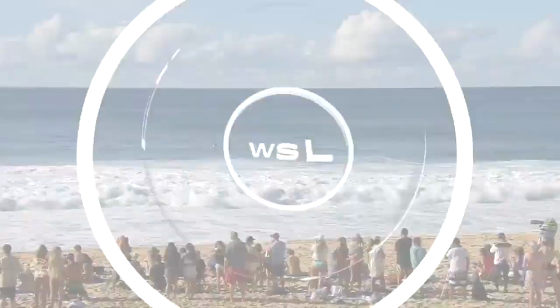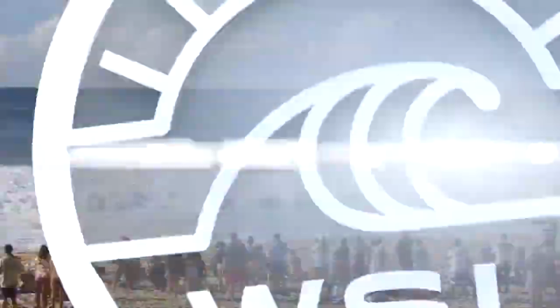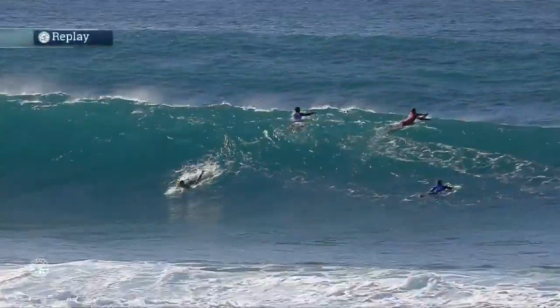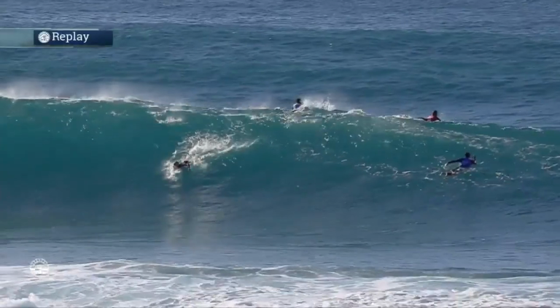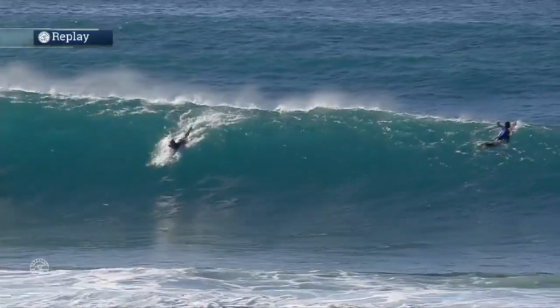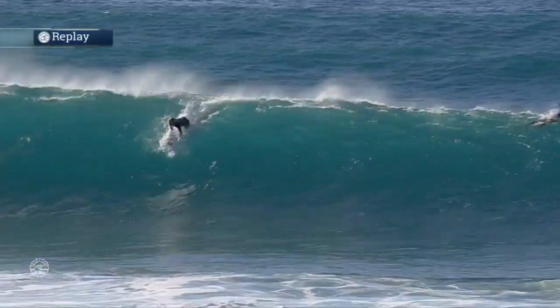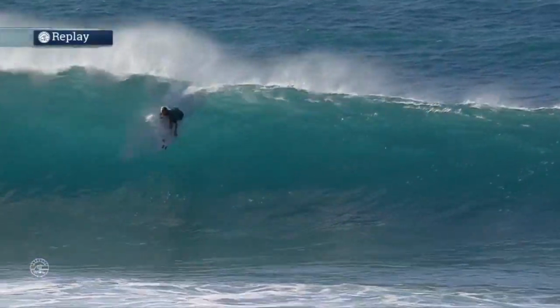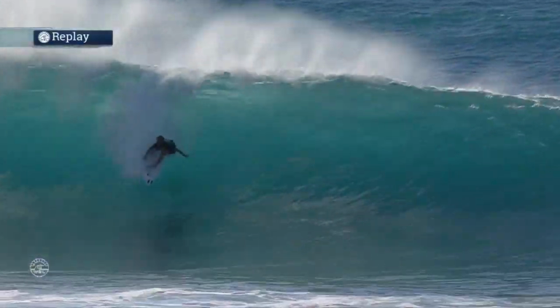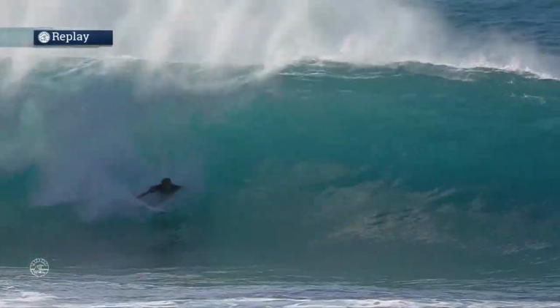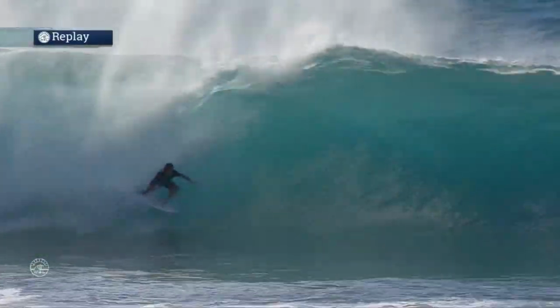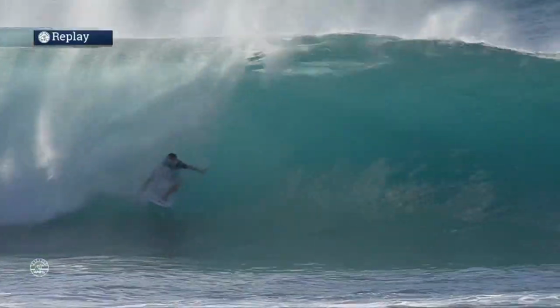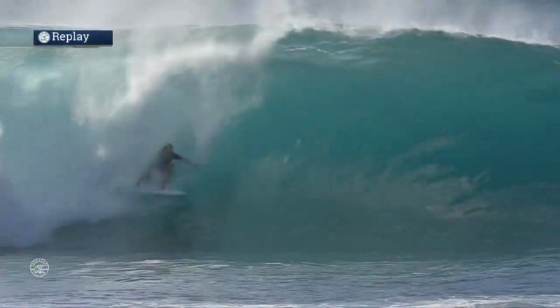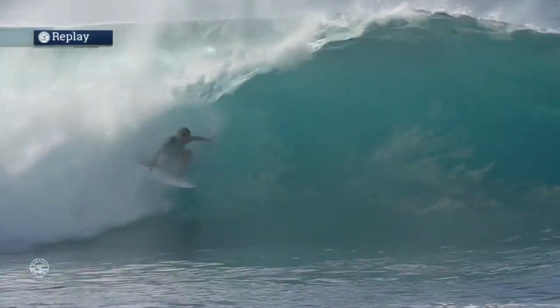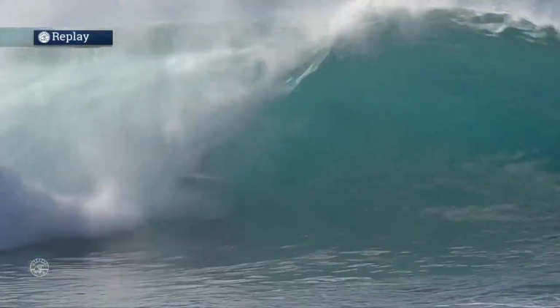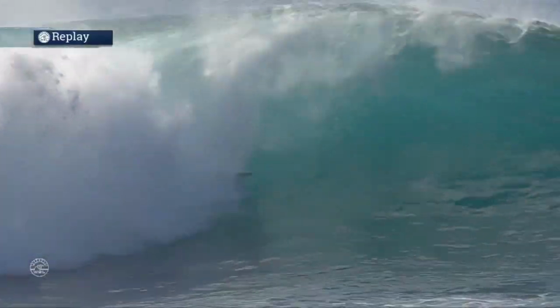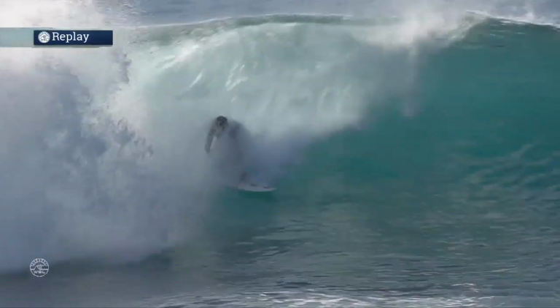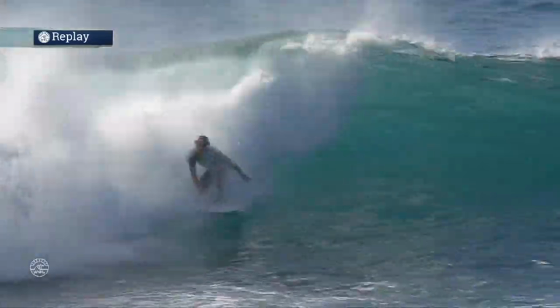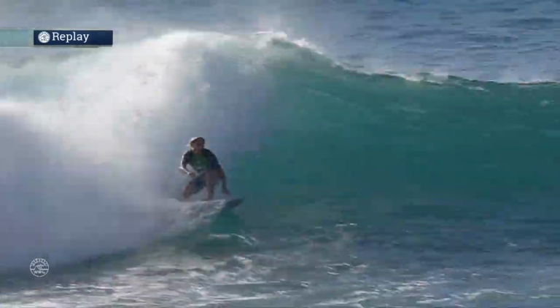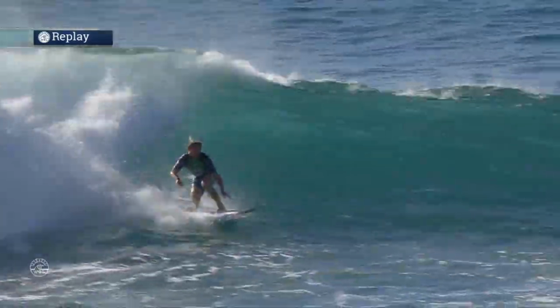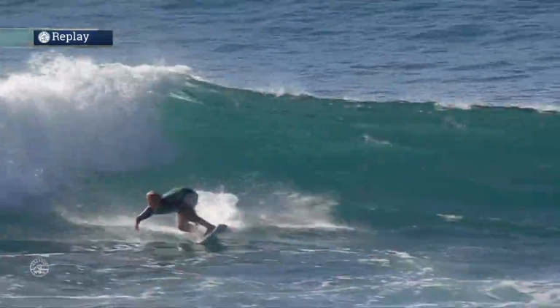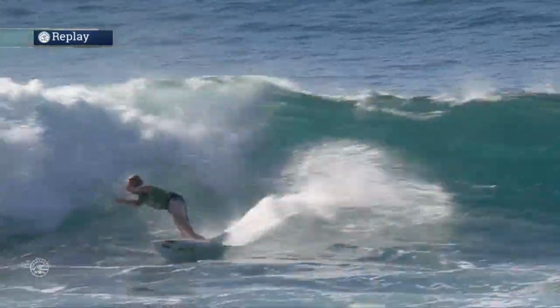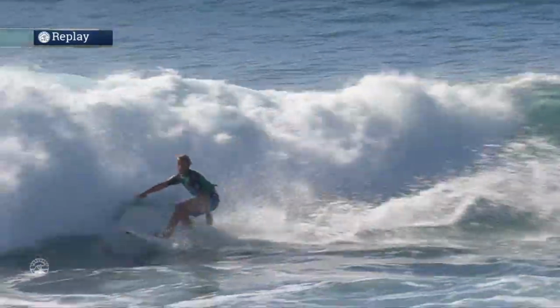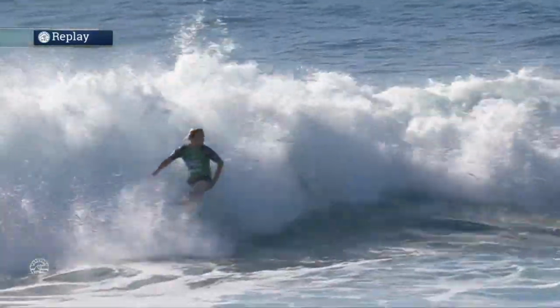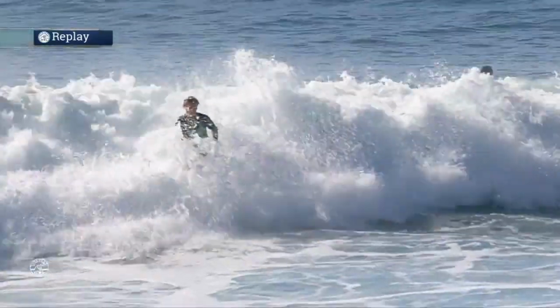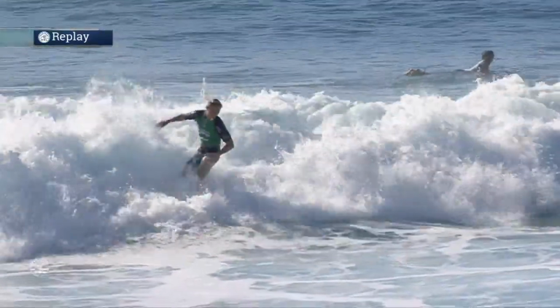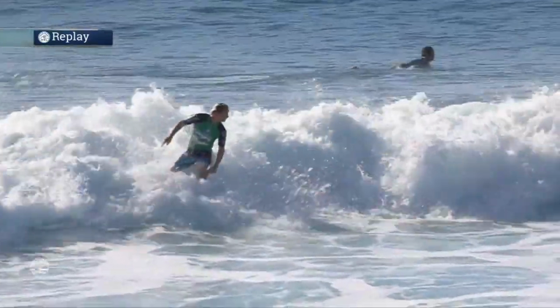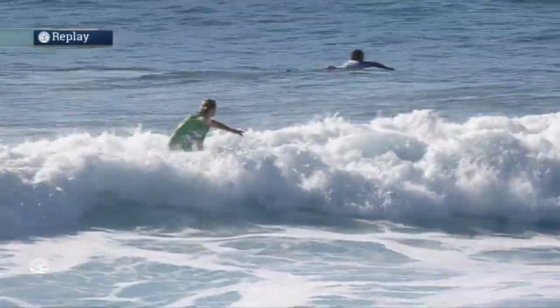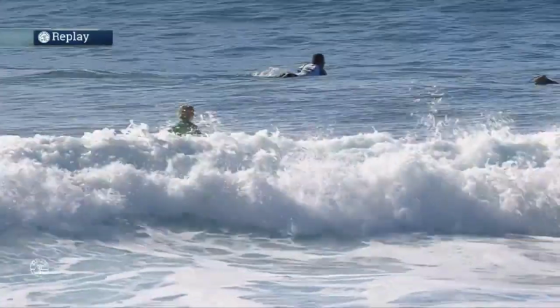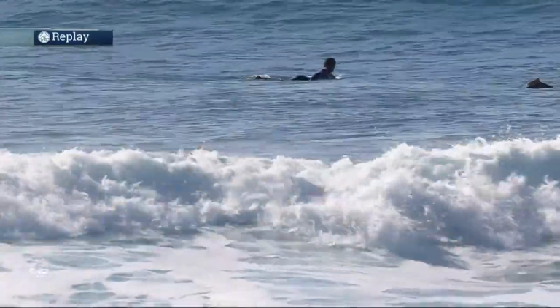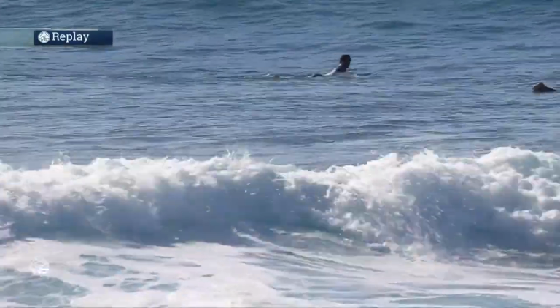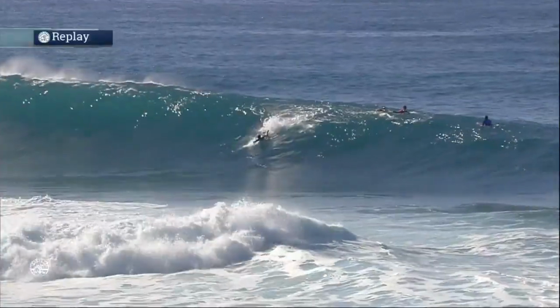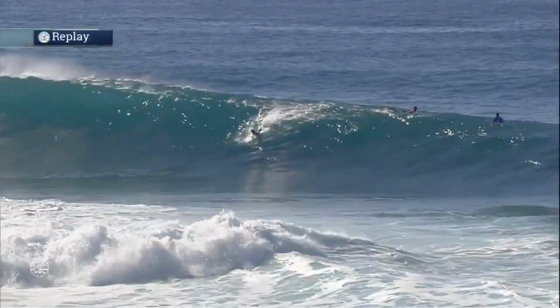He's going to put up a pretty solid number — let's check out the replay. A good technique from Finn, dragging his rear end in the wall, kind of slowing himself down just to get covered up. Not the best pit you've ever seen, but a nice little barrel.